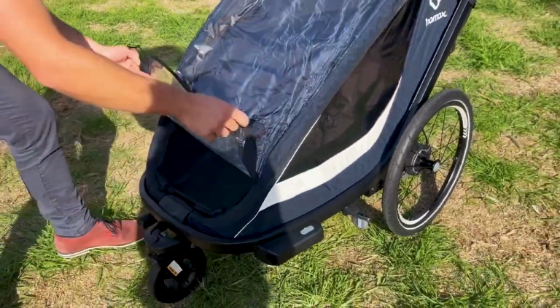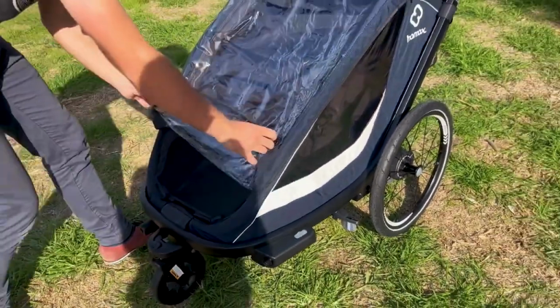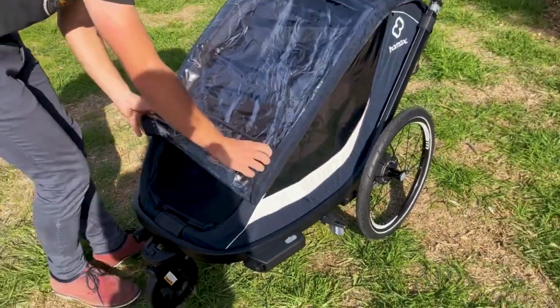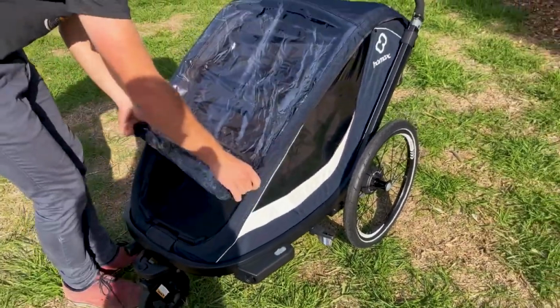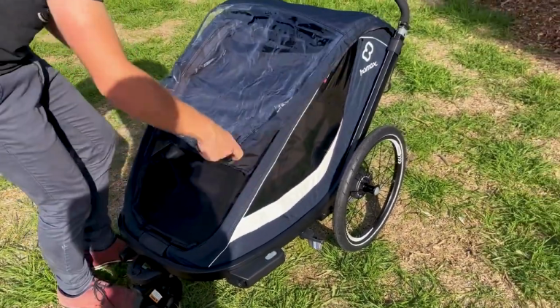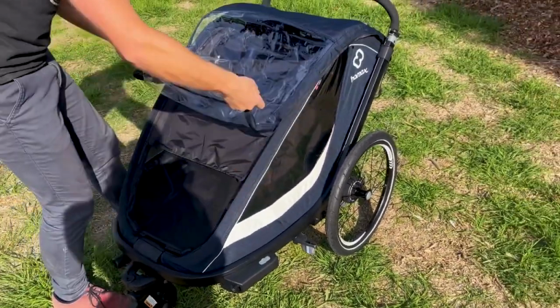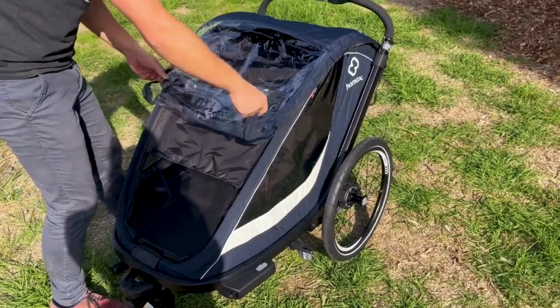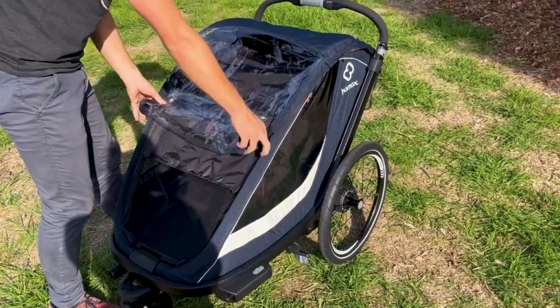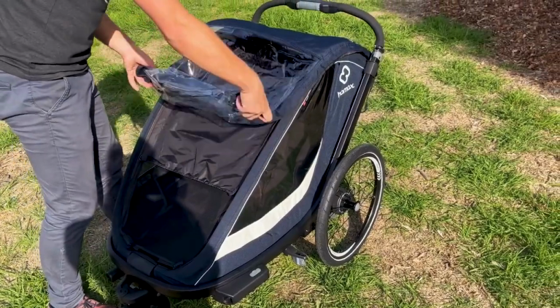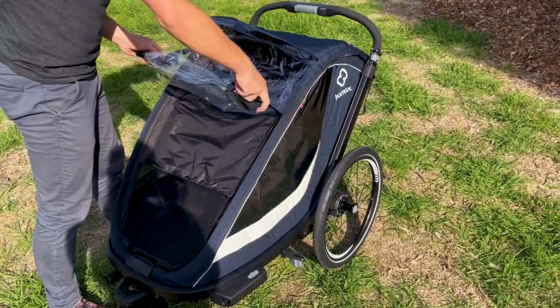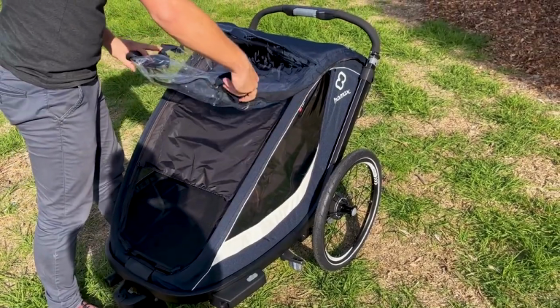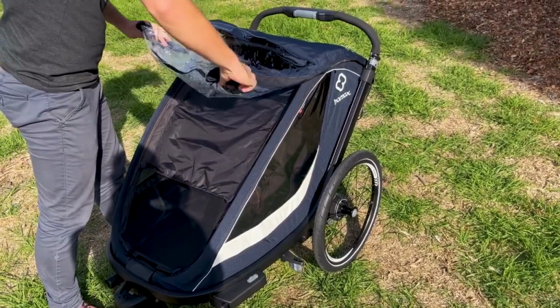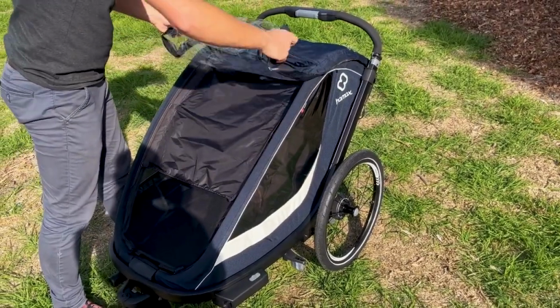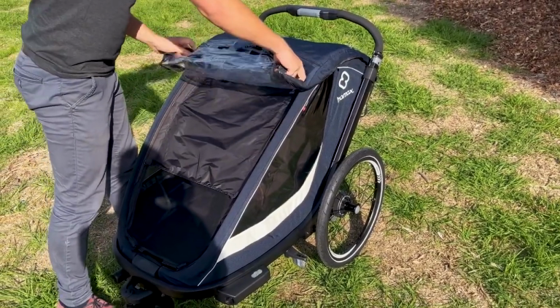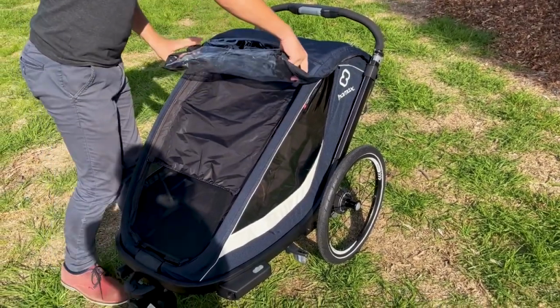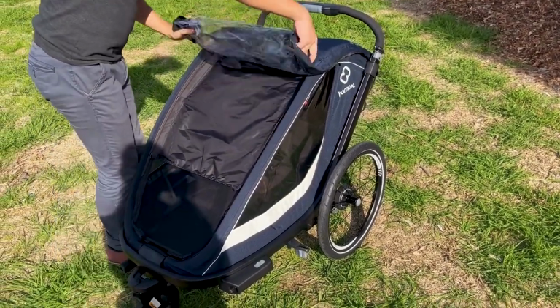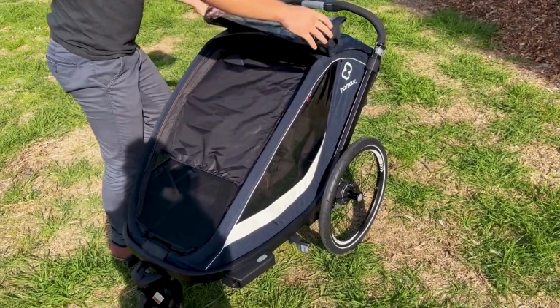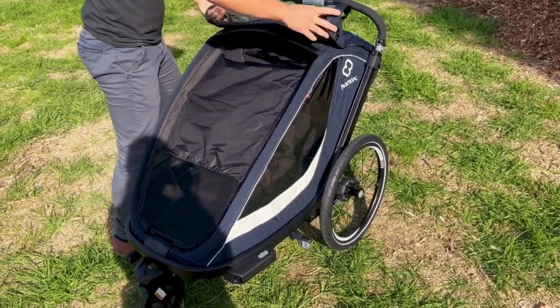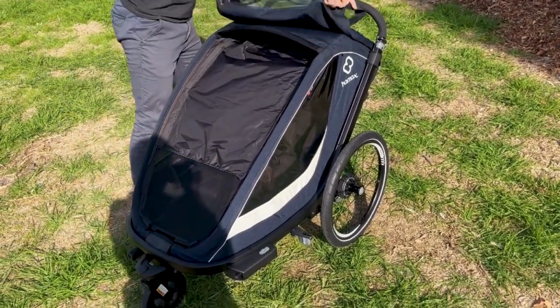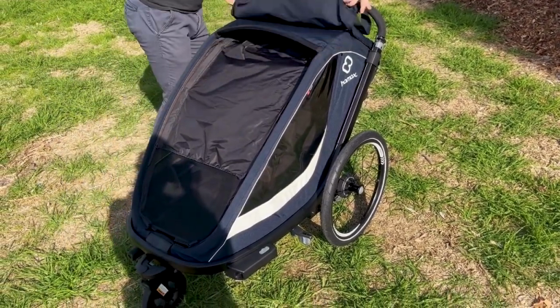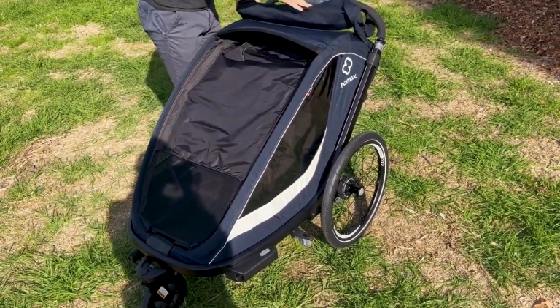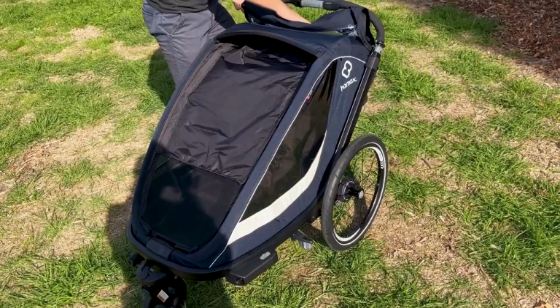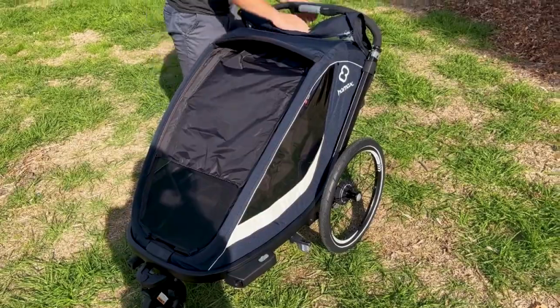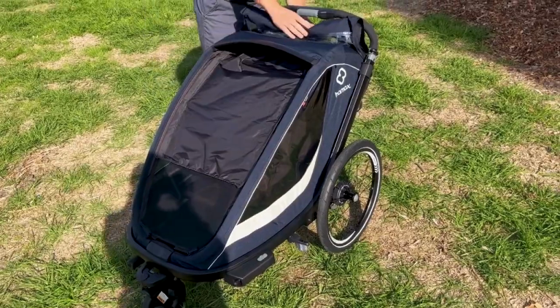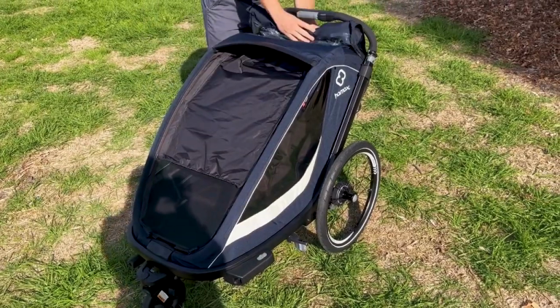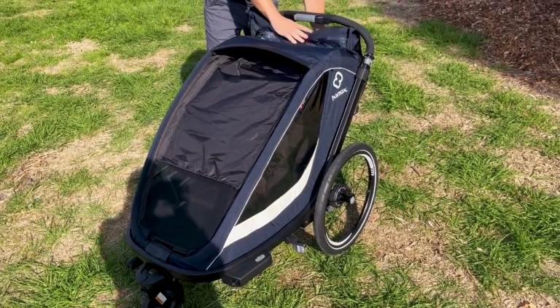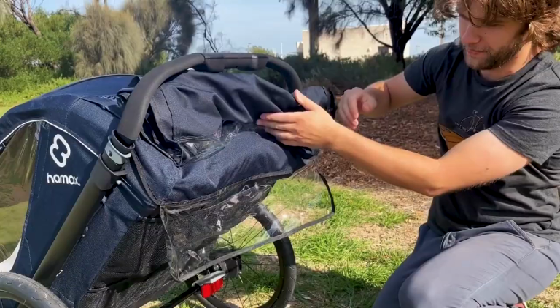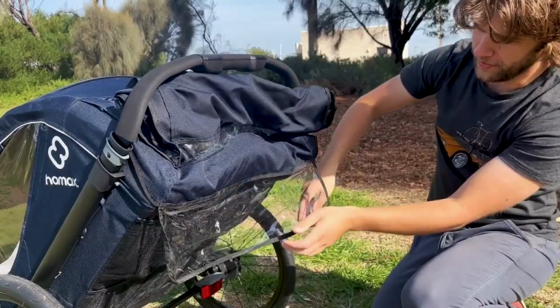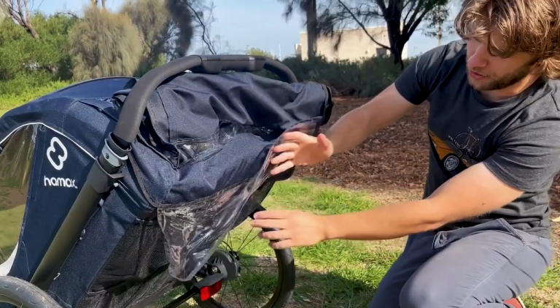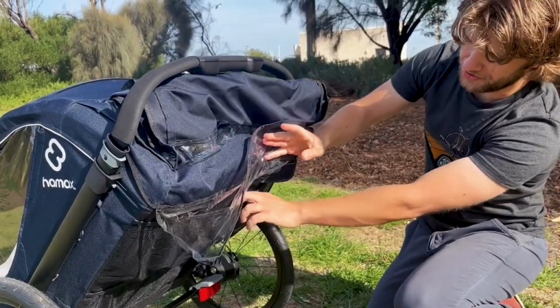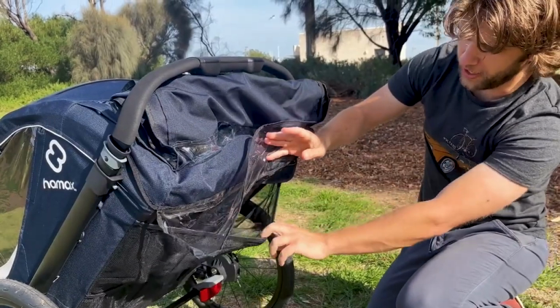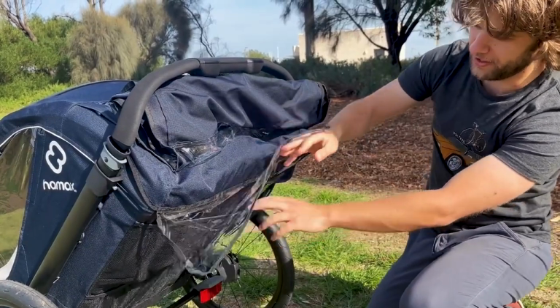It simply falls off and stows away at the back, stored in this little bag back here.